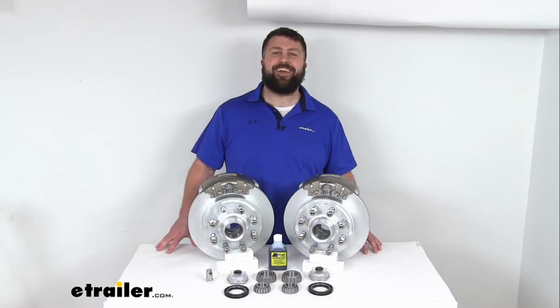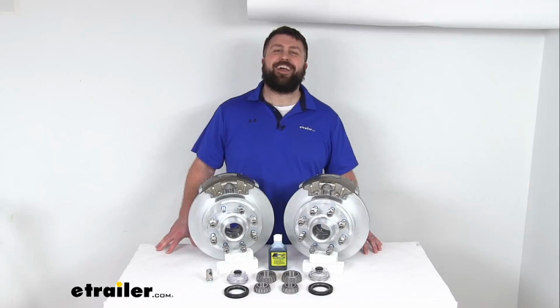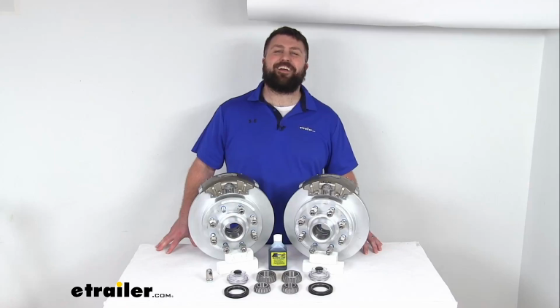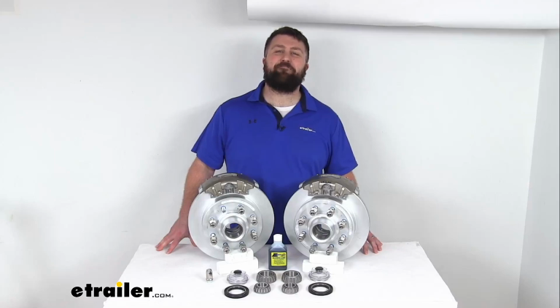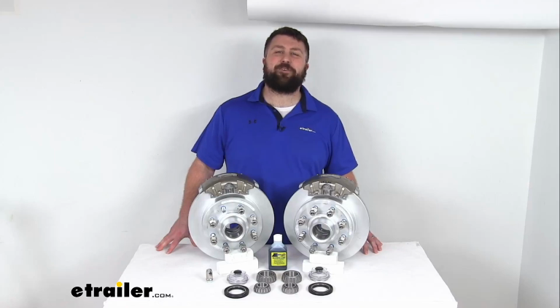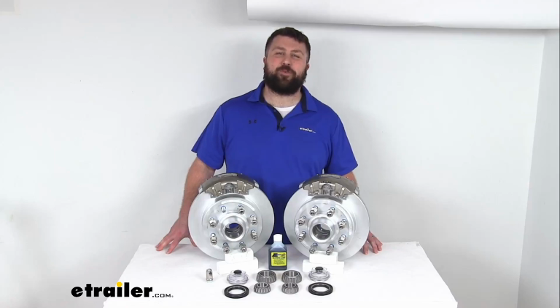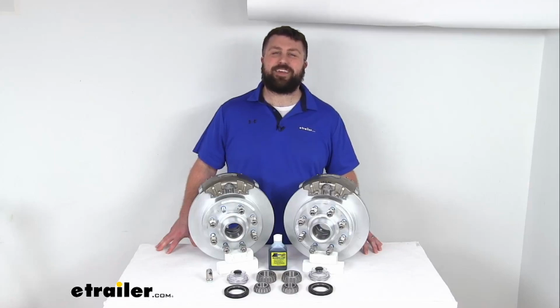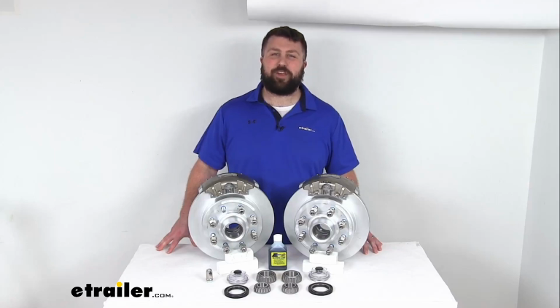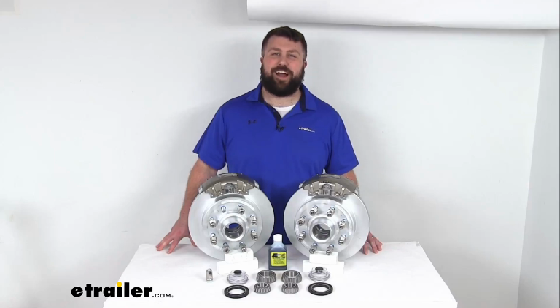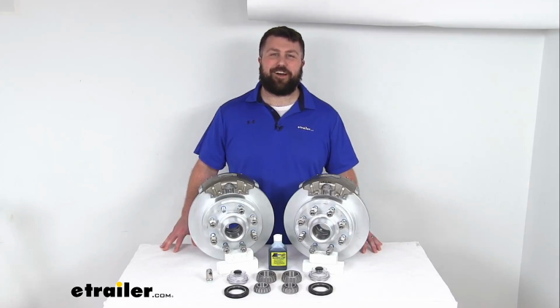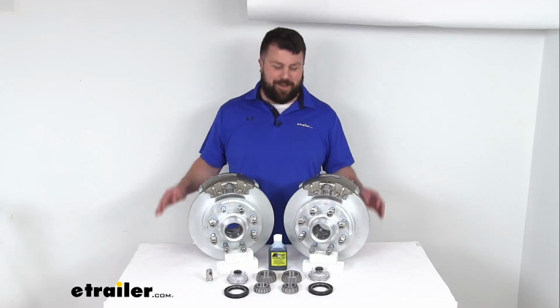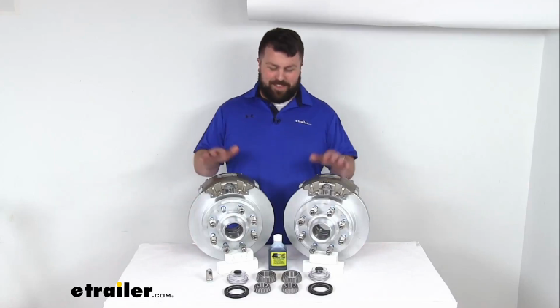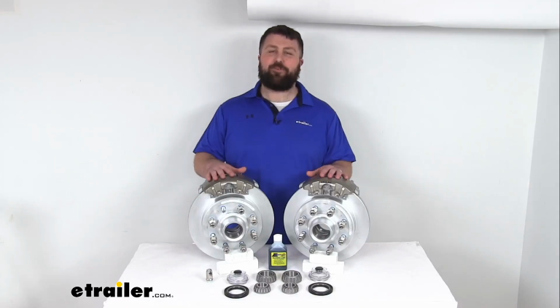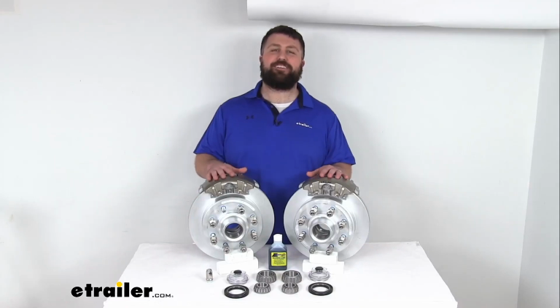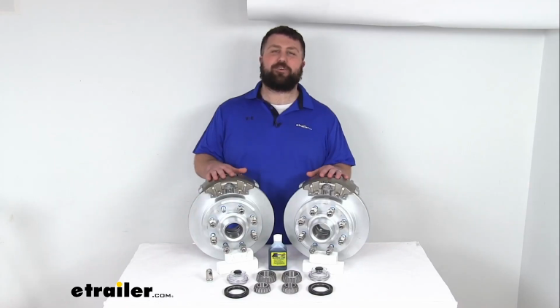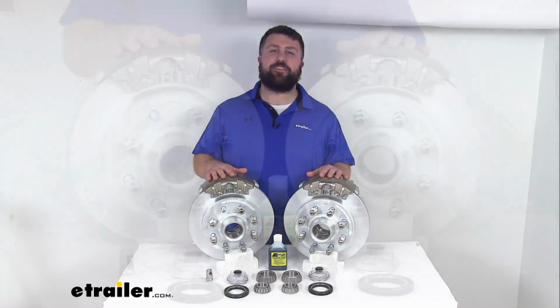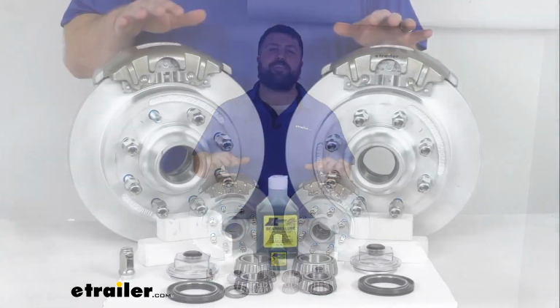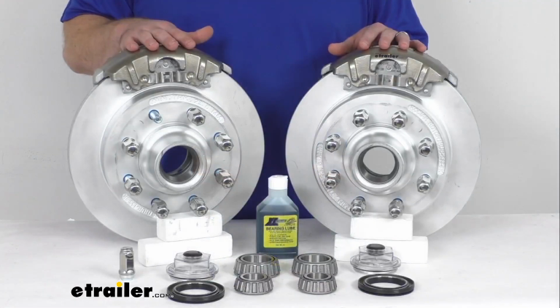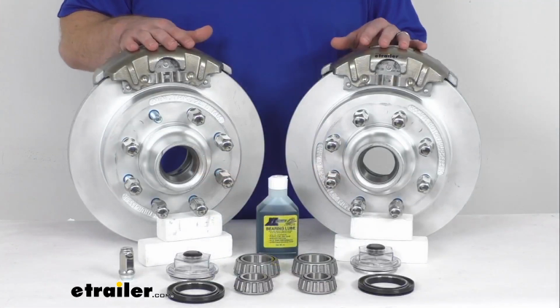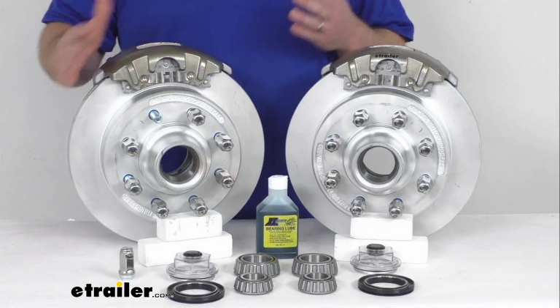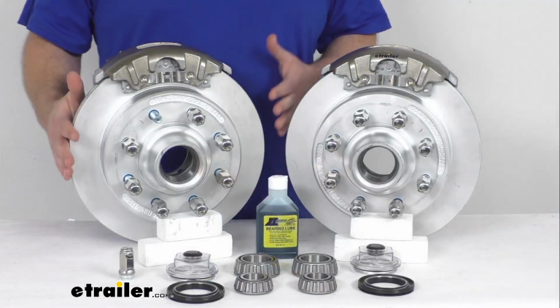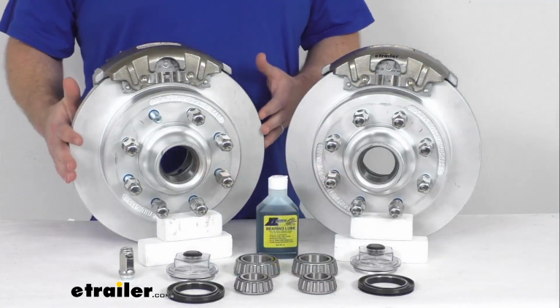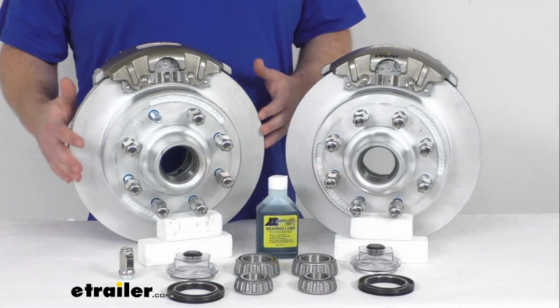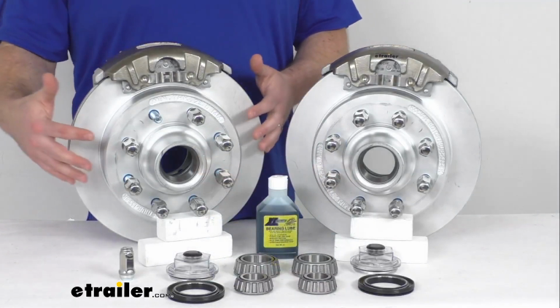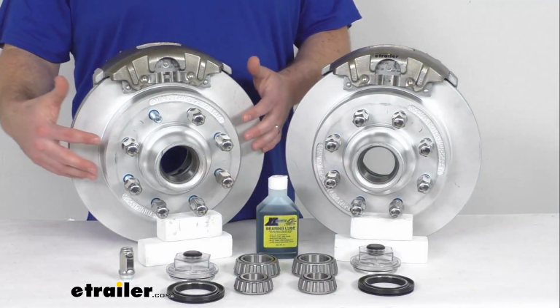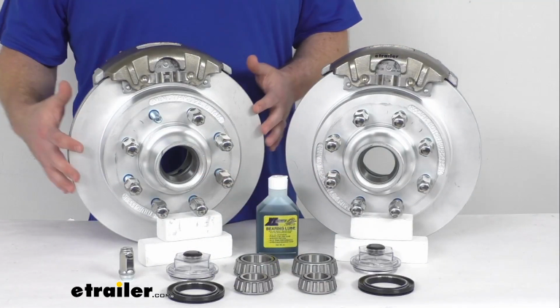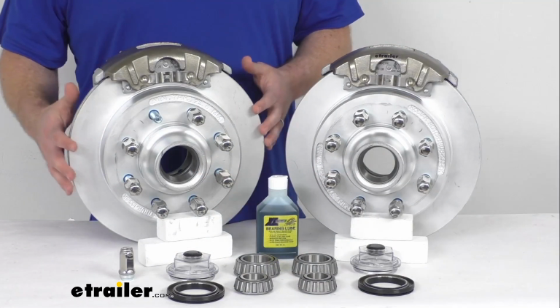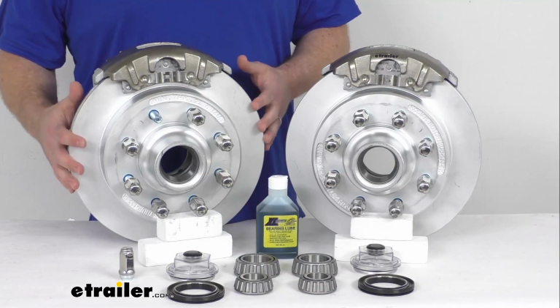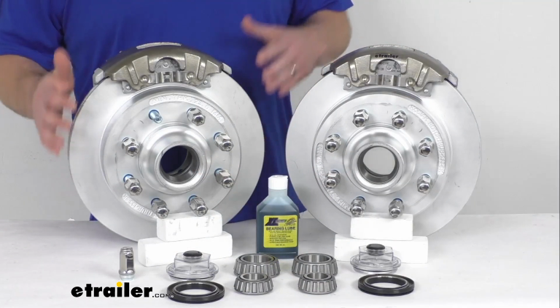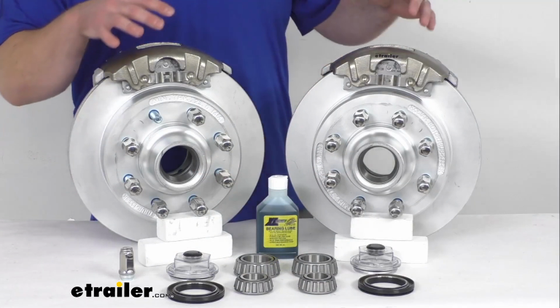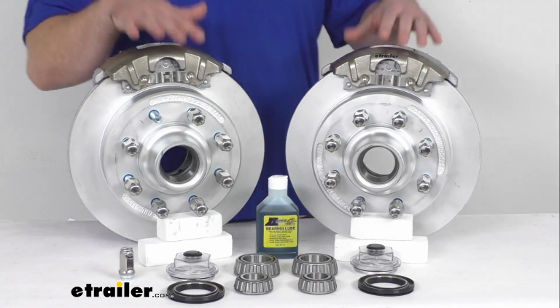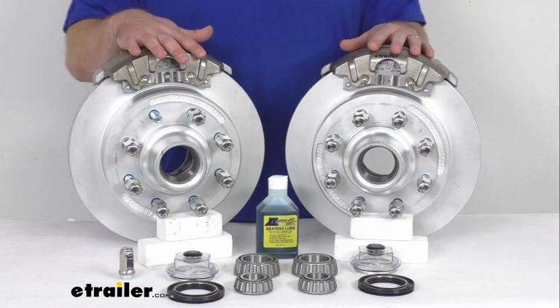Hi there, I'm Michael with eTrailer.com. Today we're going to take a quick look at this Kodiak 13-inch hub and rotor disc brake assembly set.